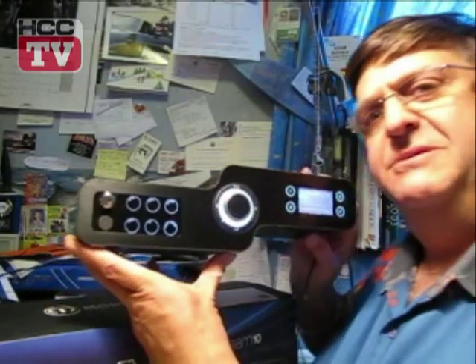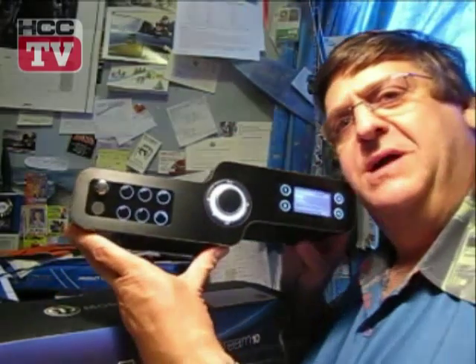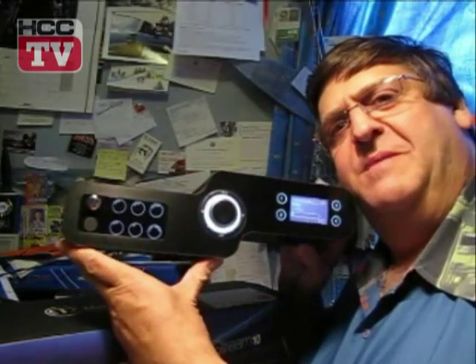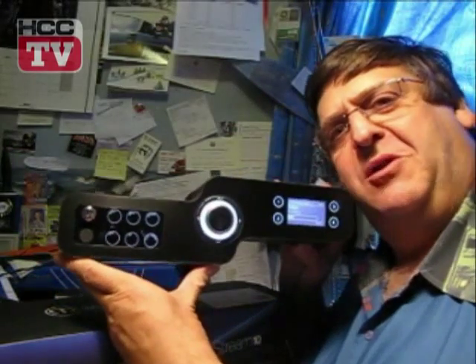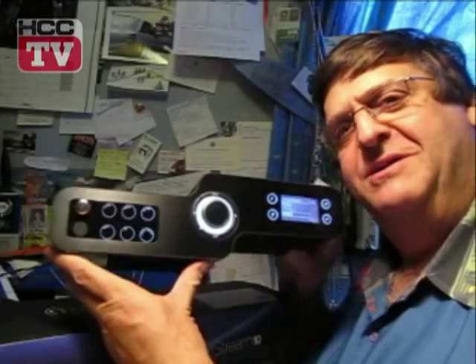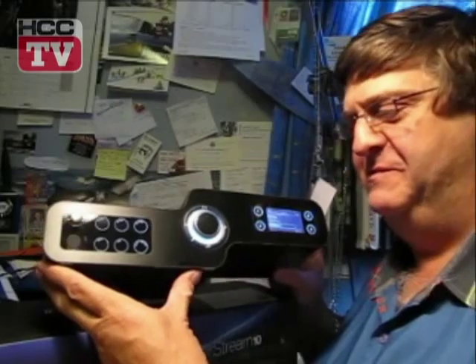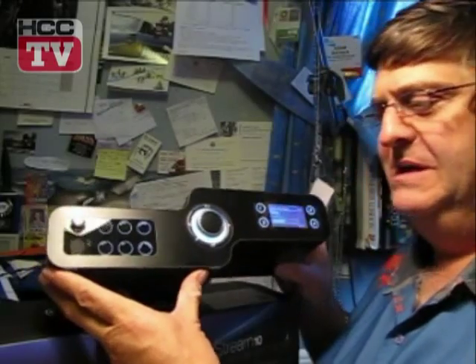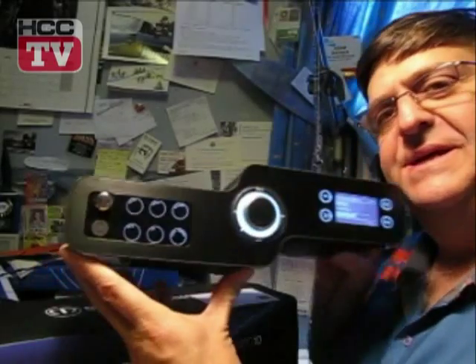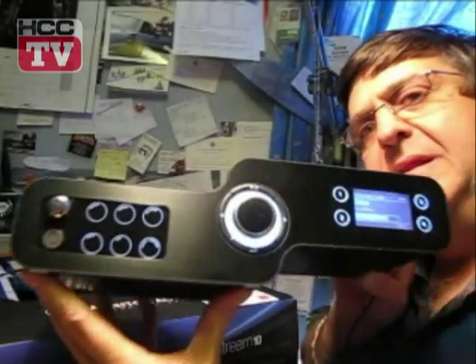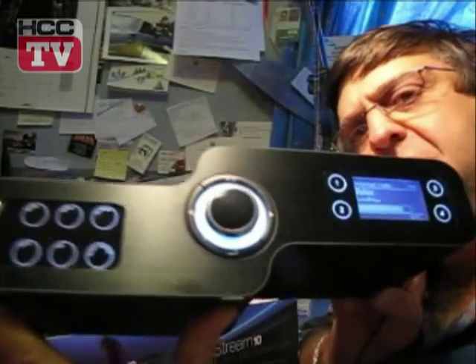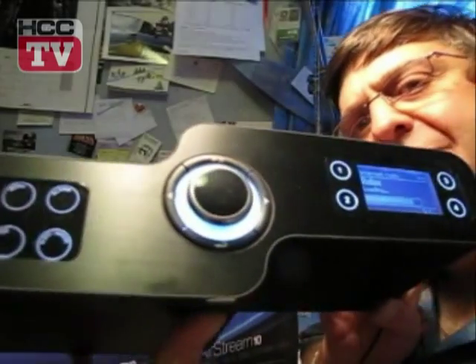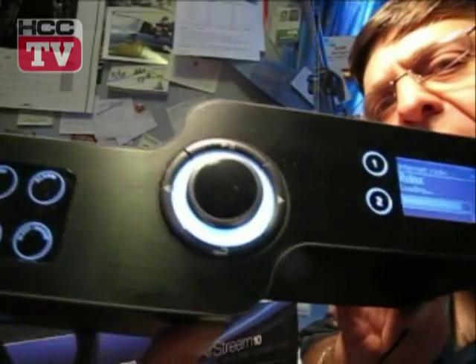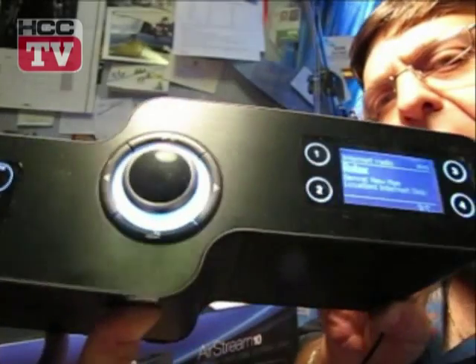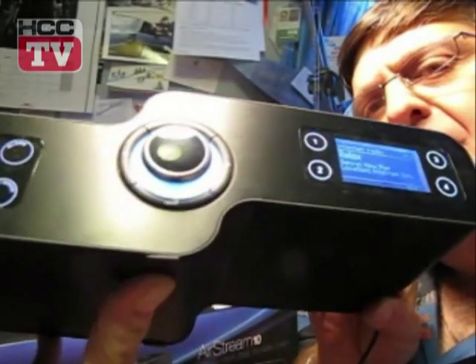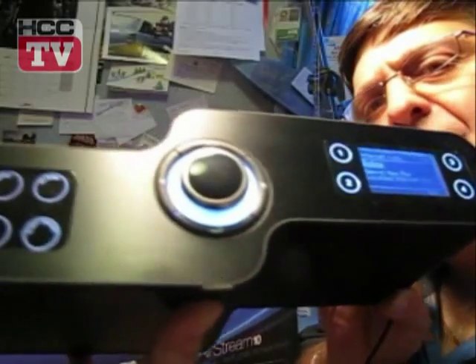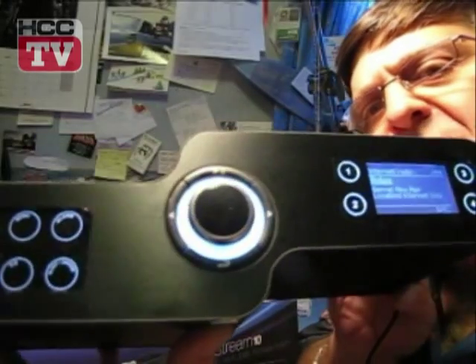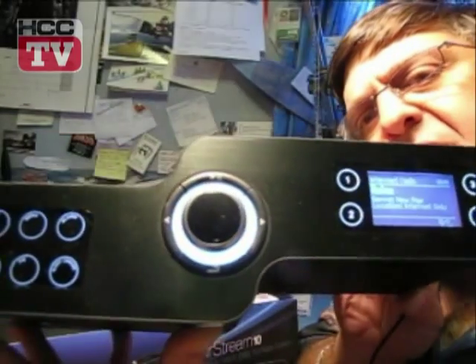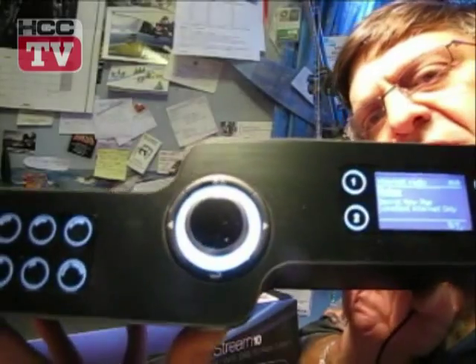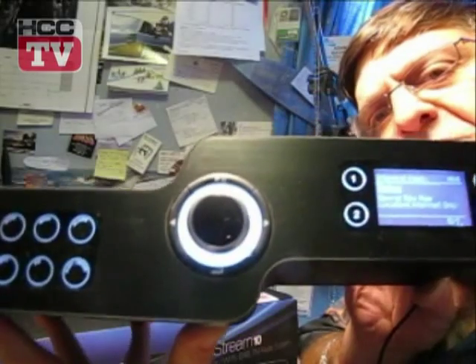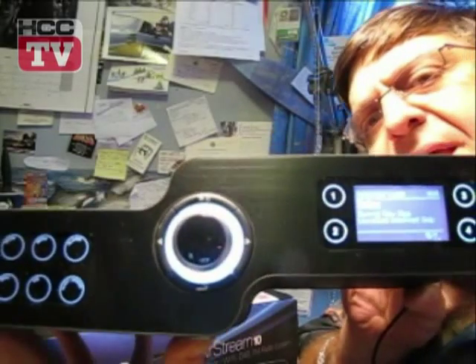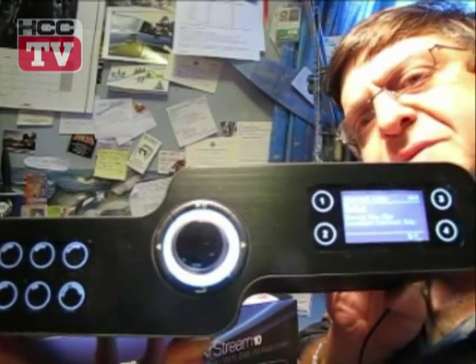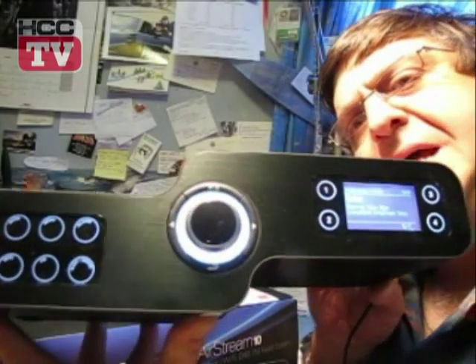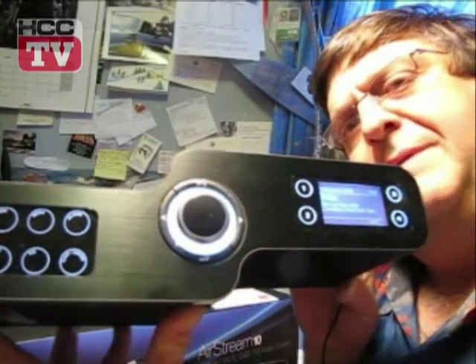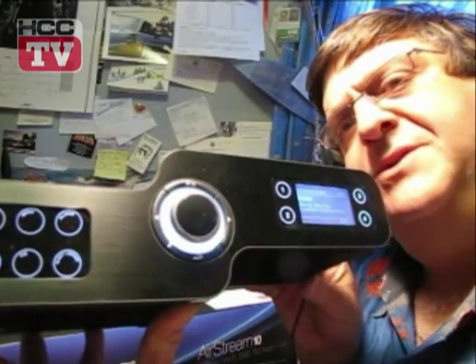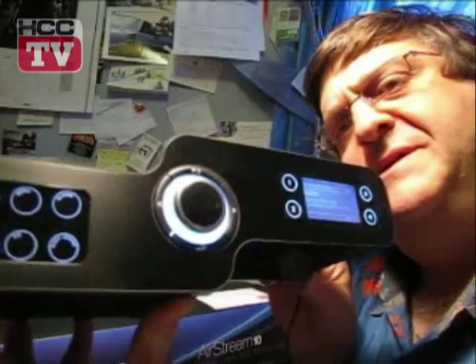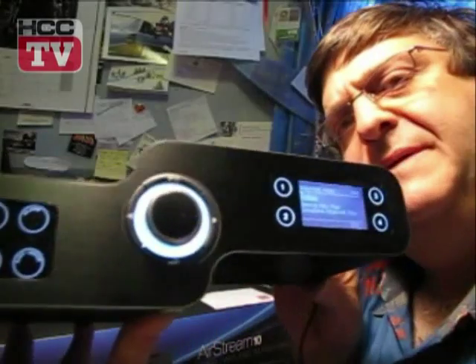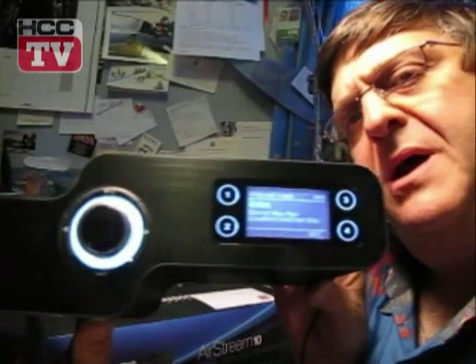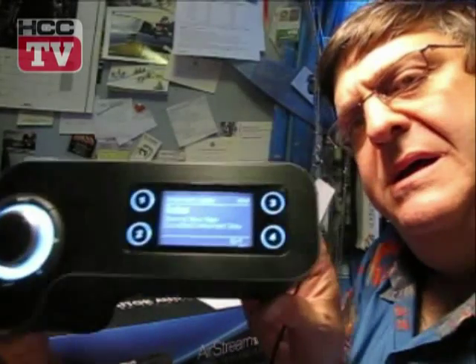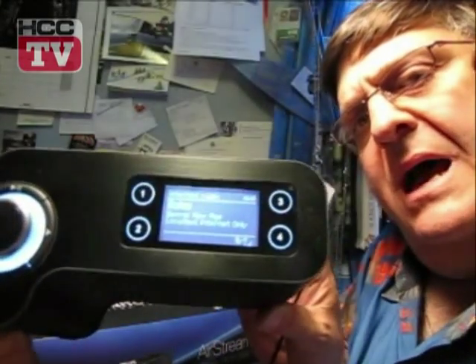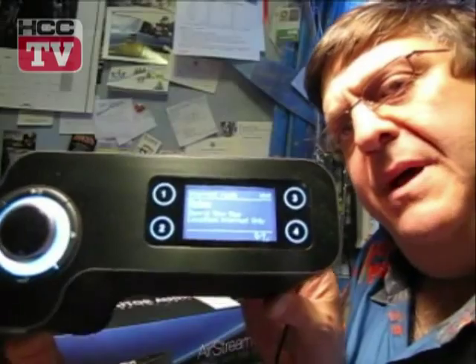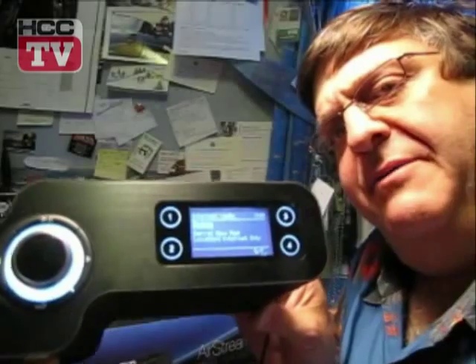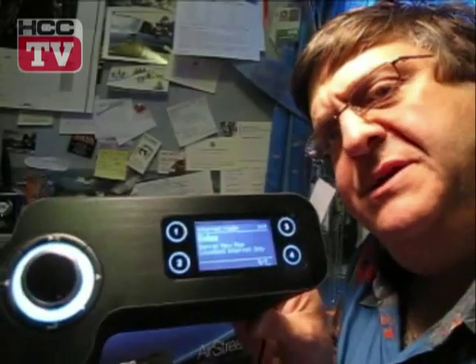So it does all kinds of bedside clock radio stuff as well. This thing in the middle, this control here — have a look at that. There's a button there which is return at the bottom. Other than that, it's twist and stab, a little bit like the iDrive in a Mercedes BMW car. And a rather cute display.